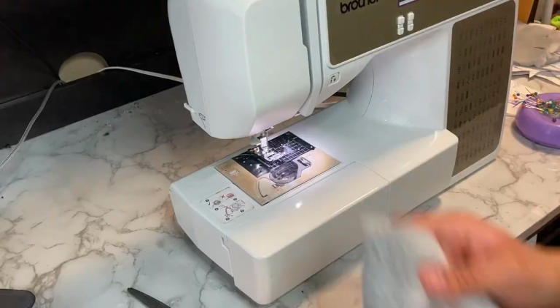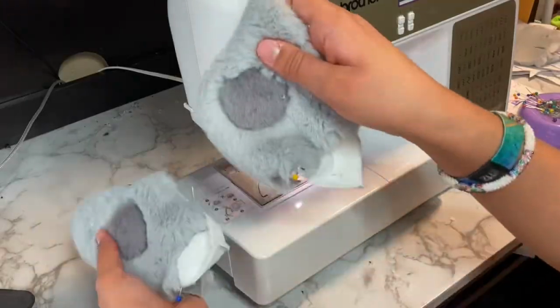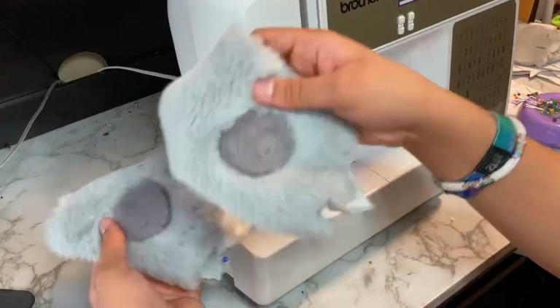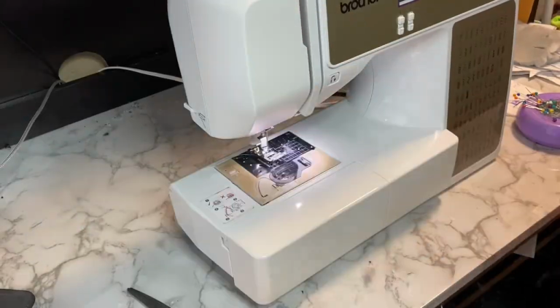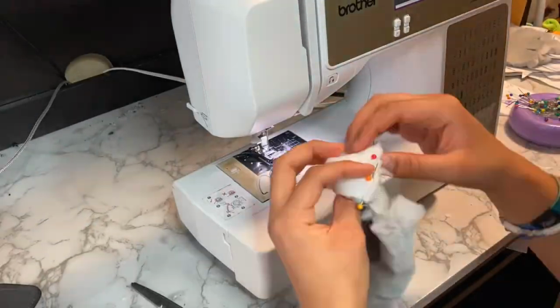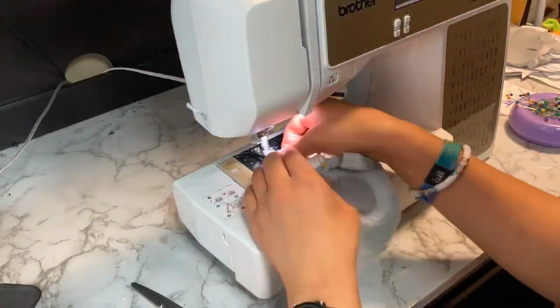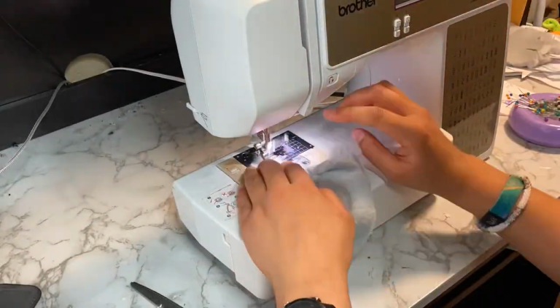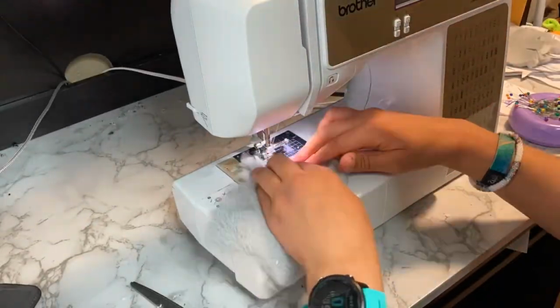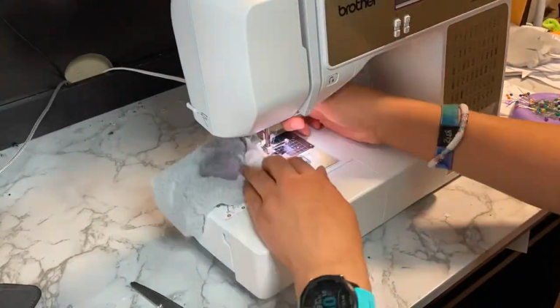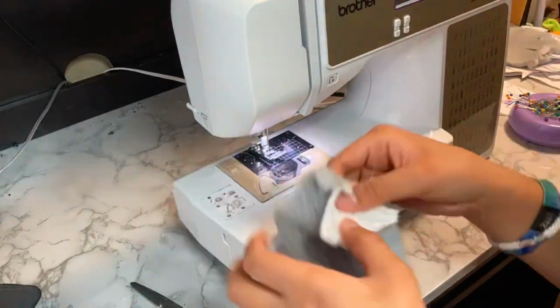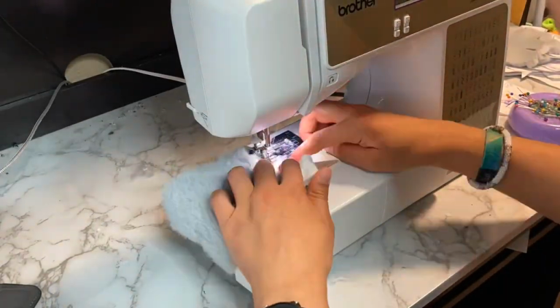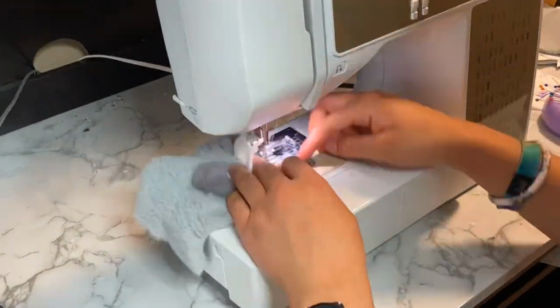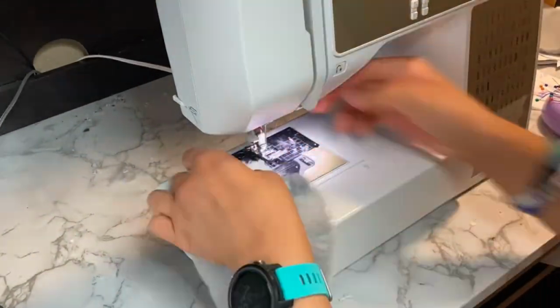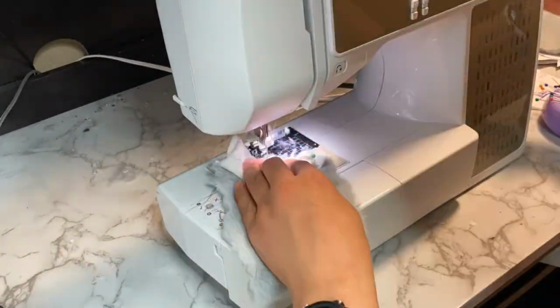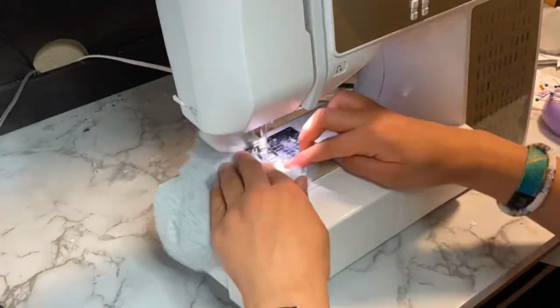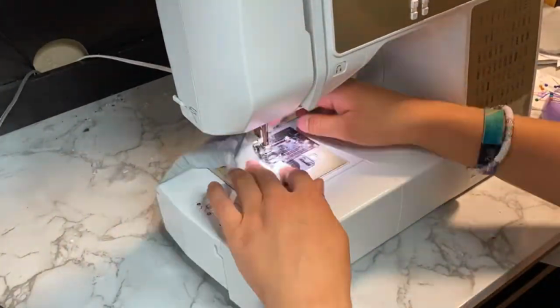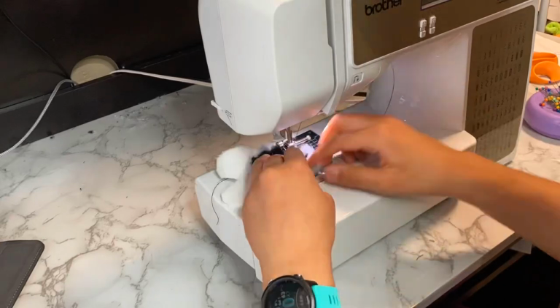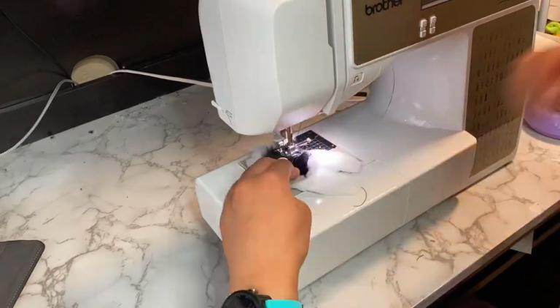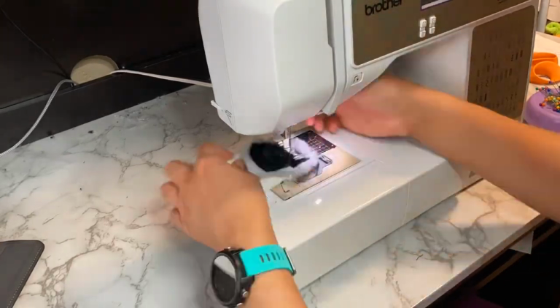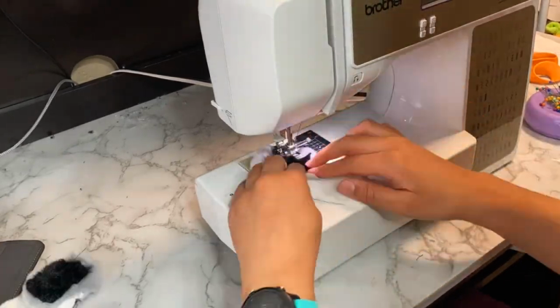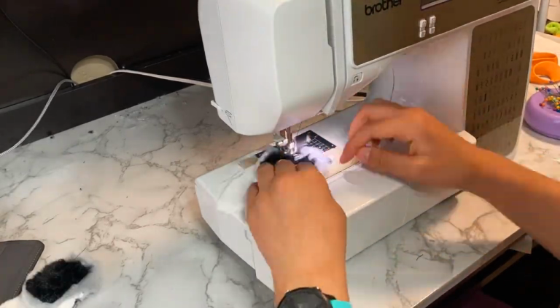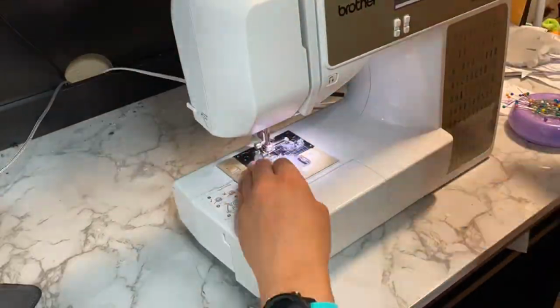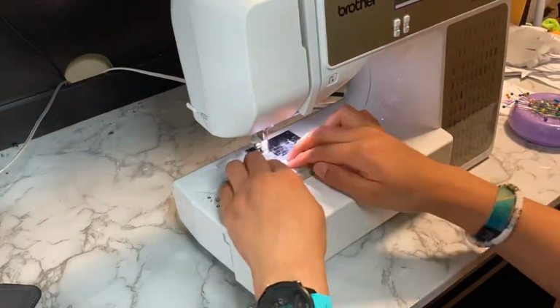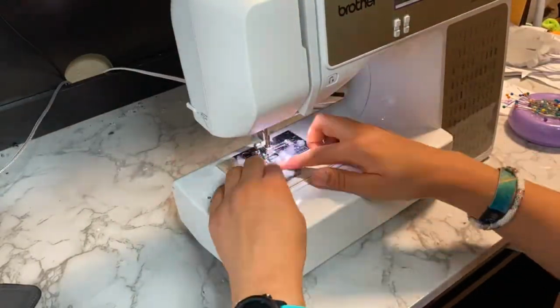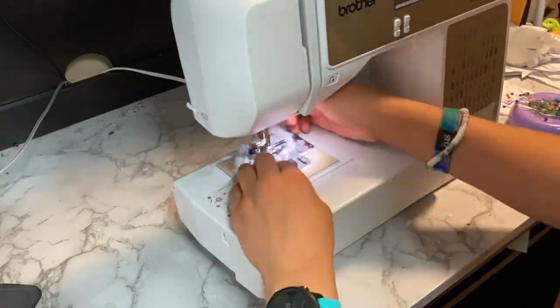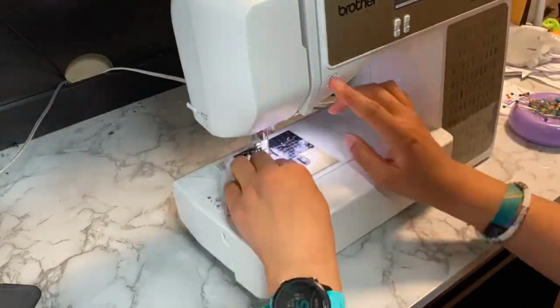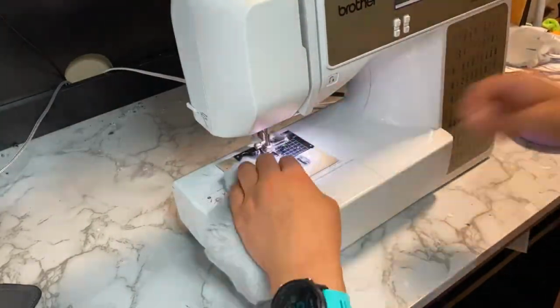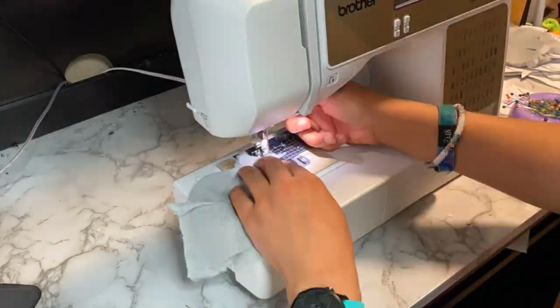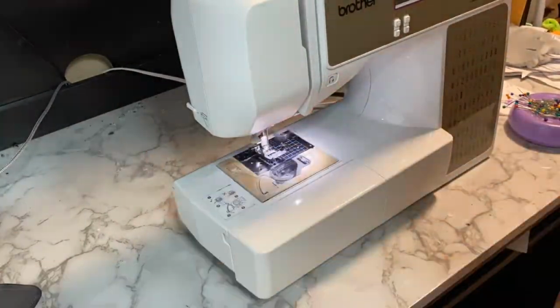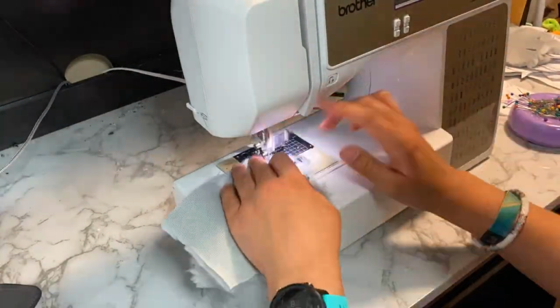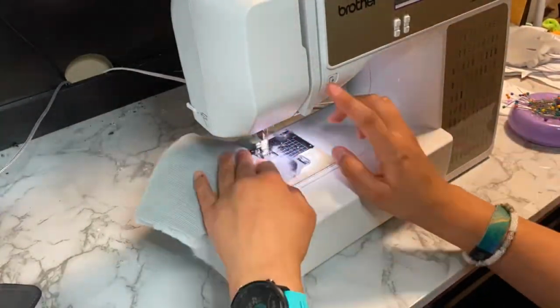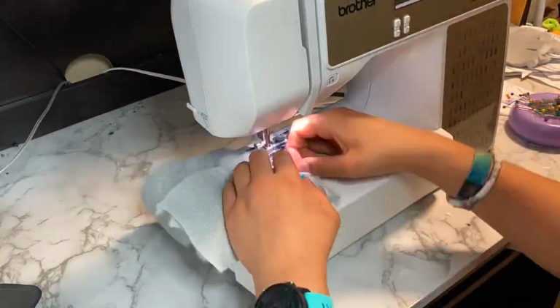I'll start by attaching the toe claws just like I did on my king plushie, but this time I actually know what I'm doing. And then I'll add some details before getting into the bulk of the light gray pieces.